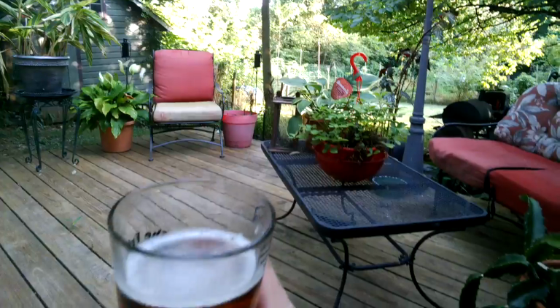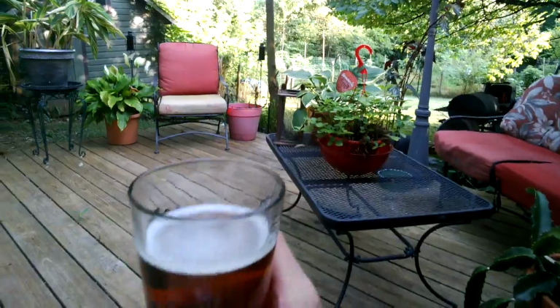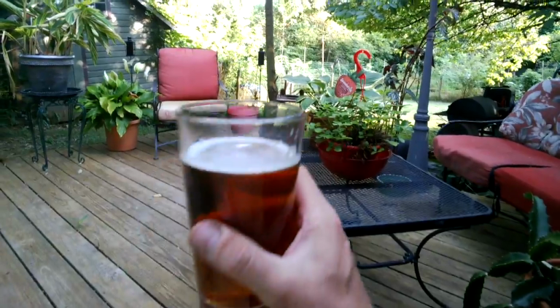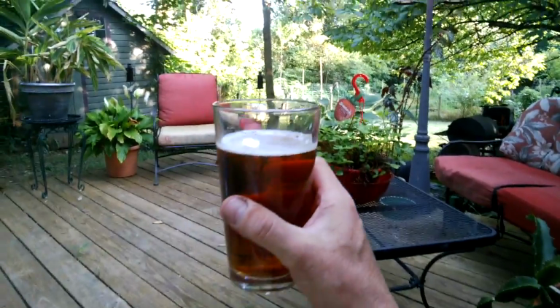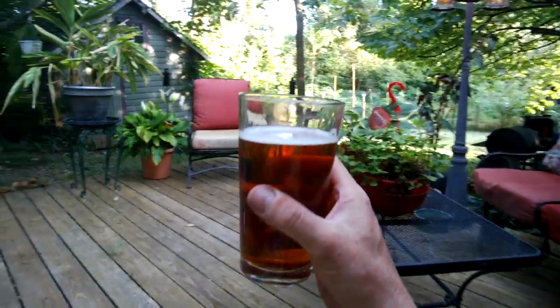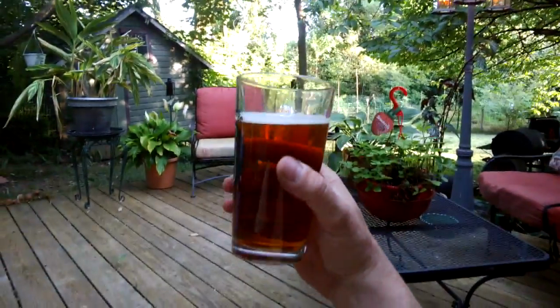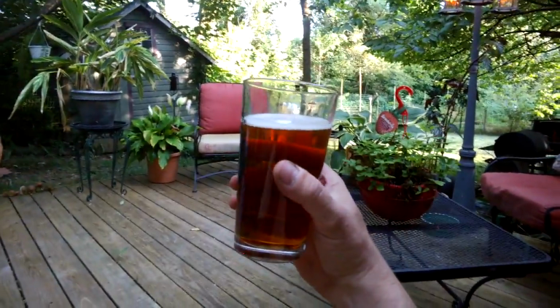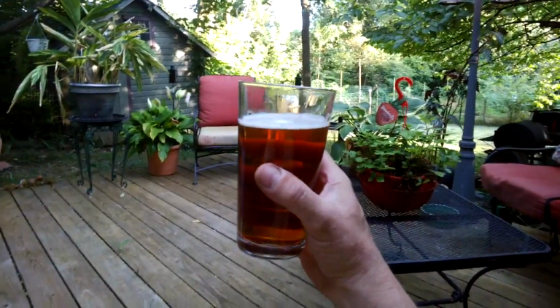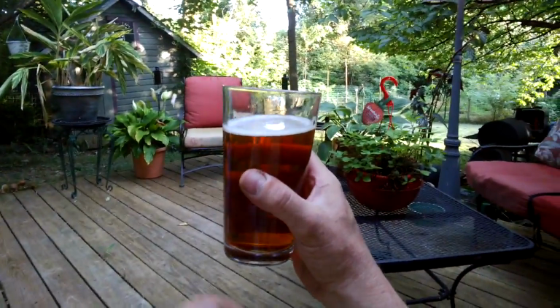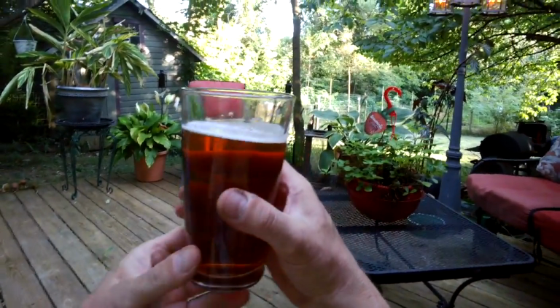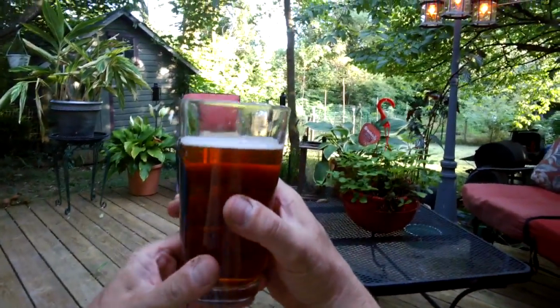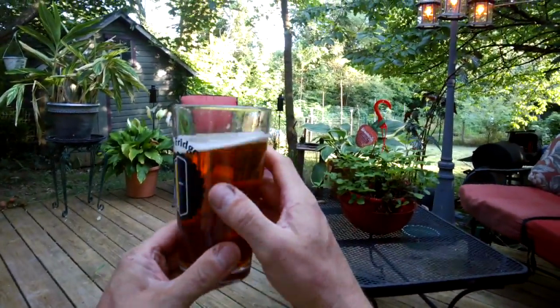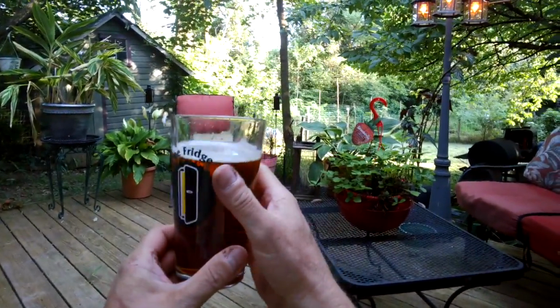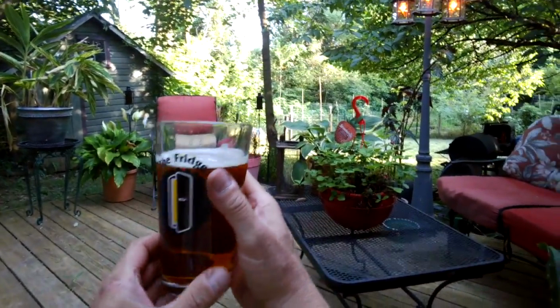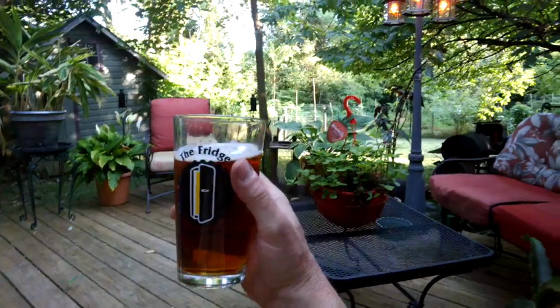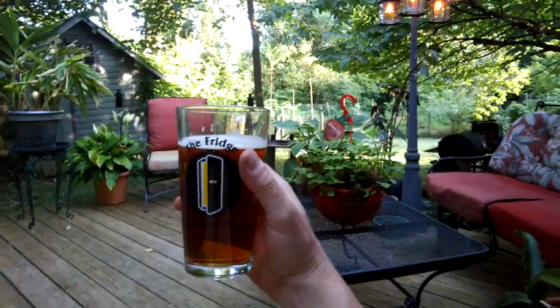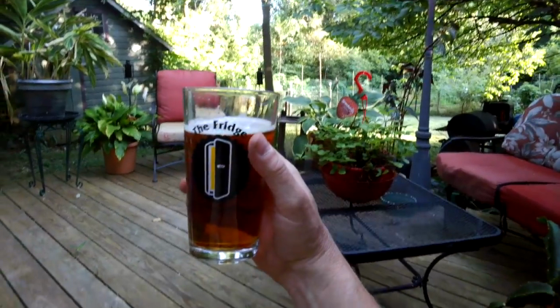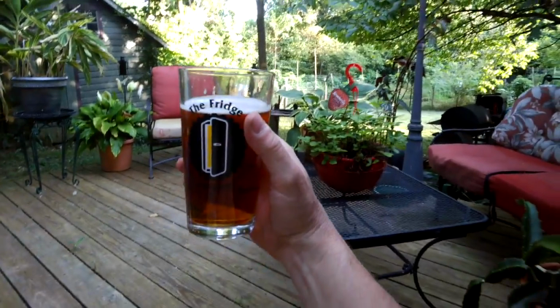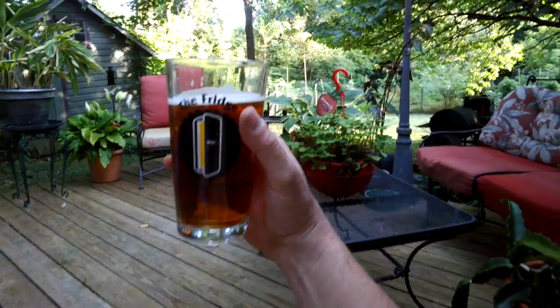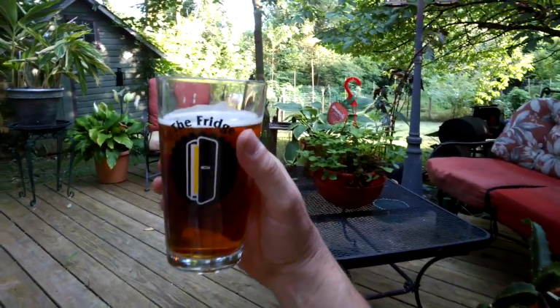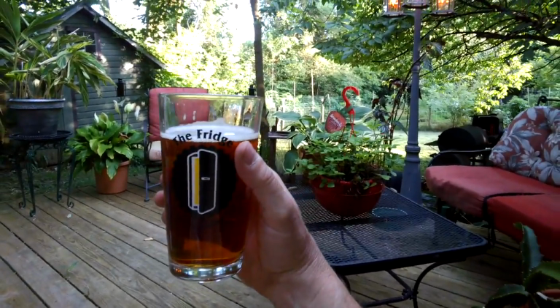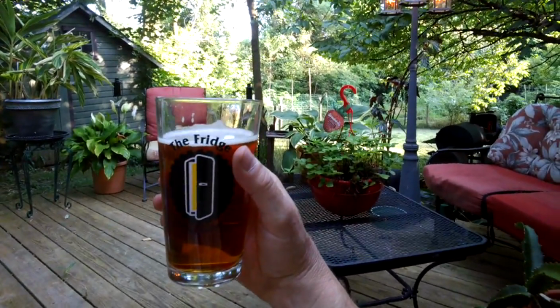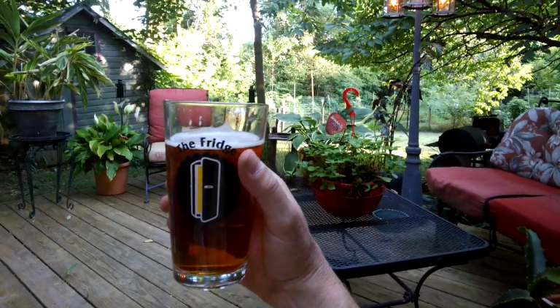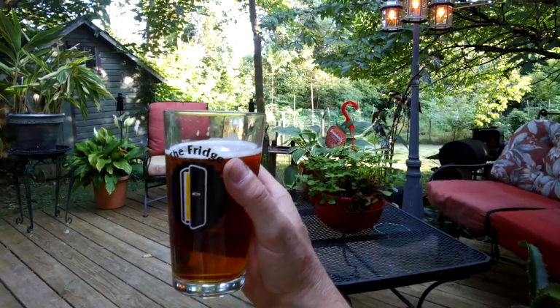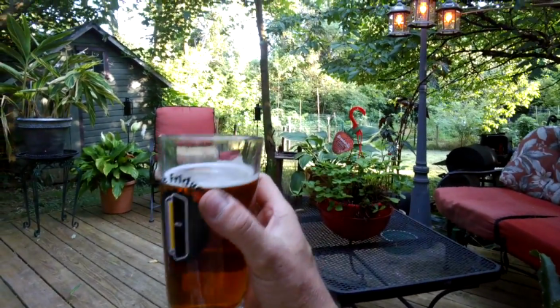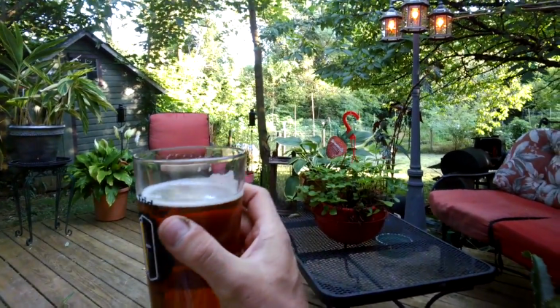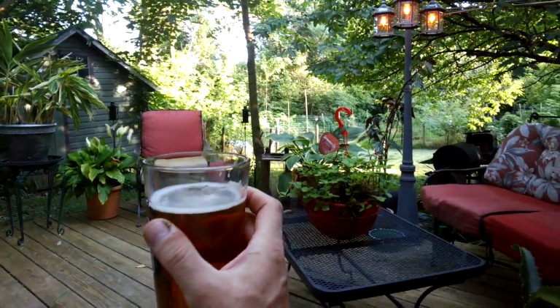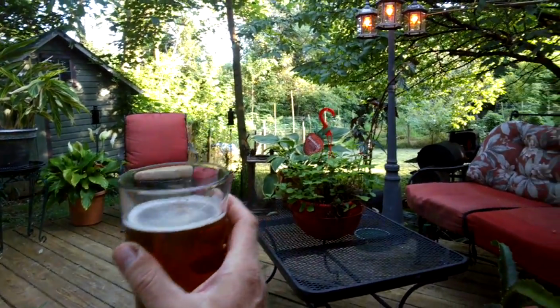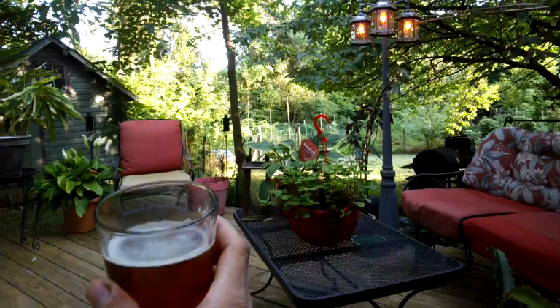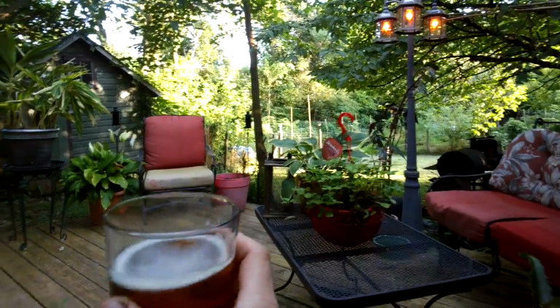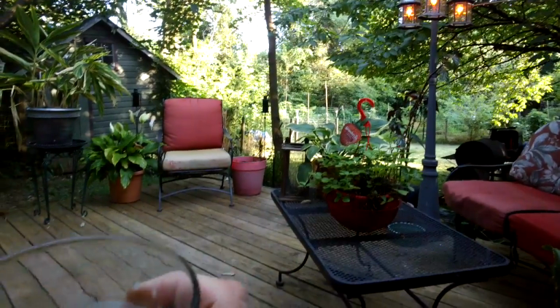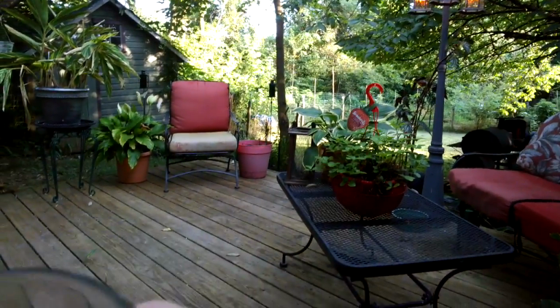I think it would be awfully refreshing on a hot summer day. I'm actually using a pint glass from another Lancaster place called The Fridge, which is a great place for pizza and beer. Let me taste one more time.